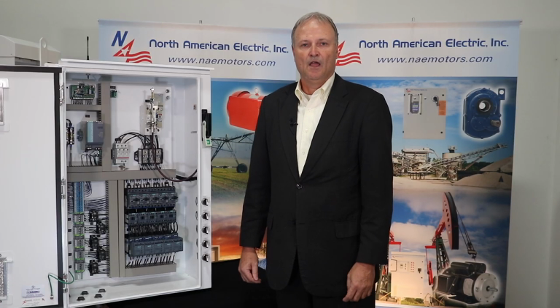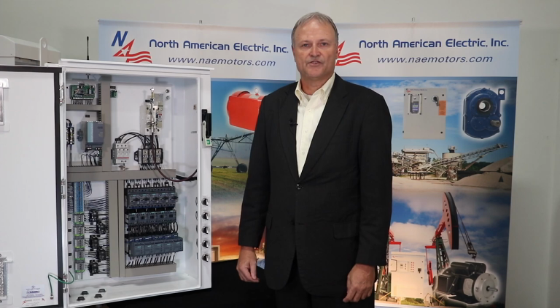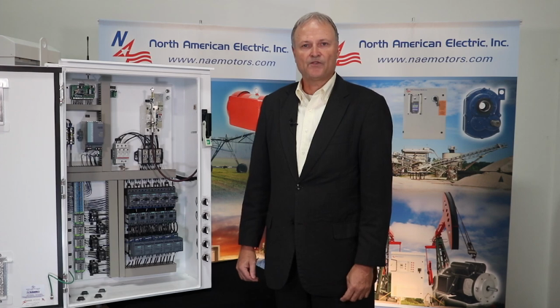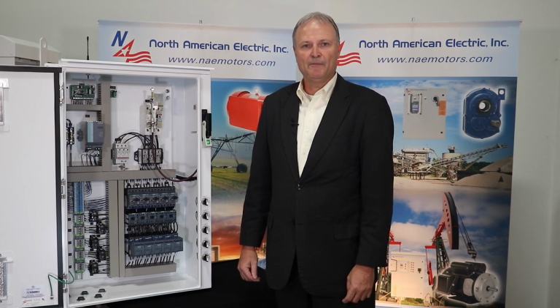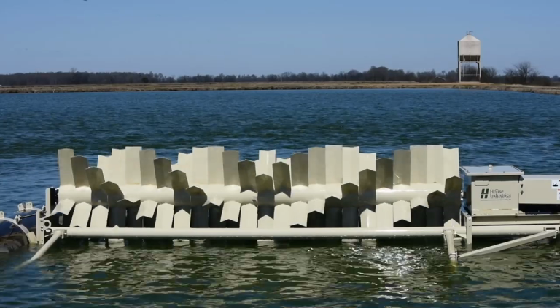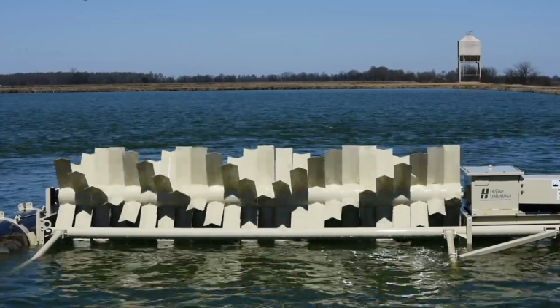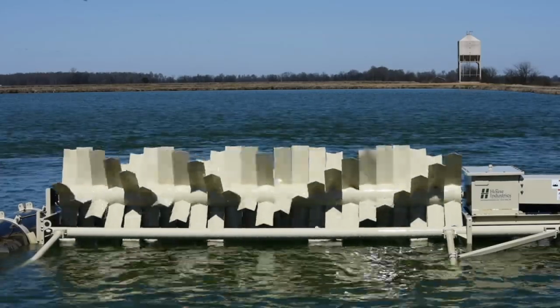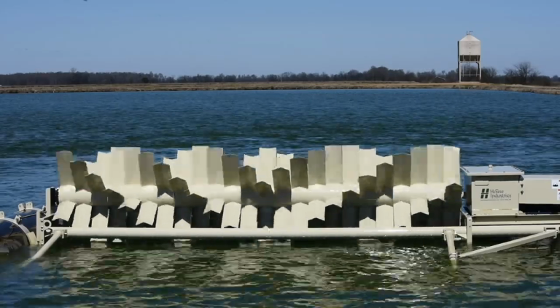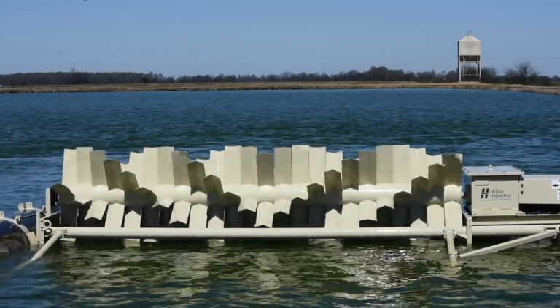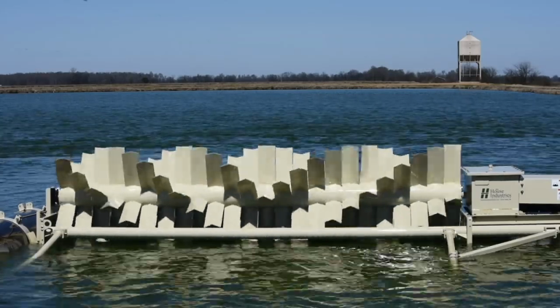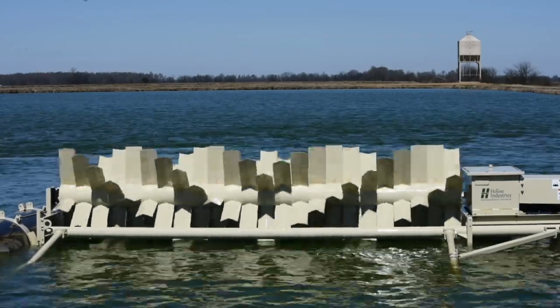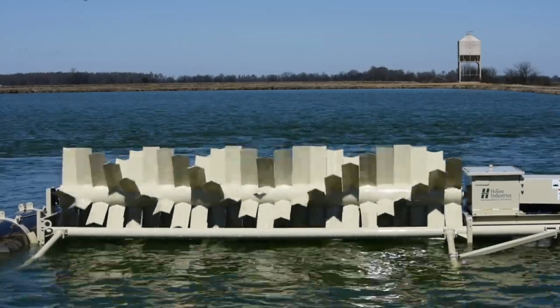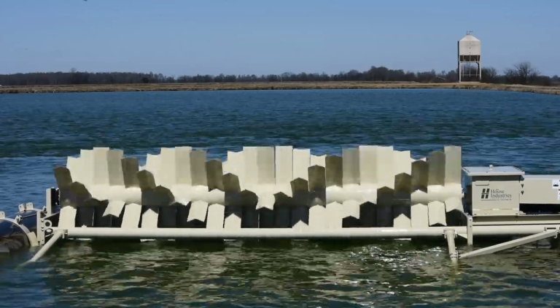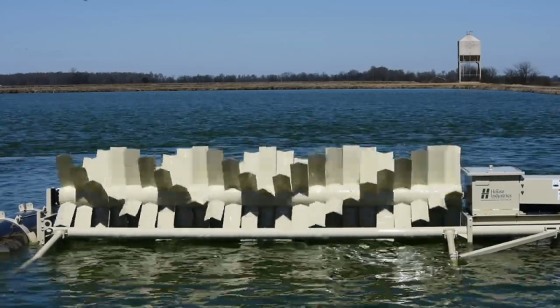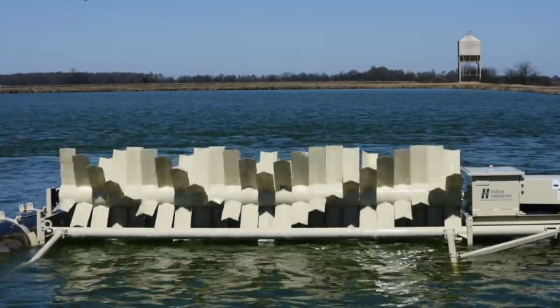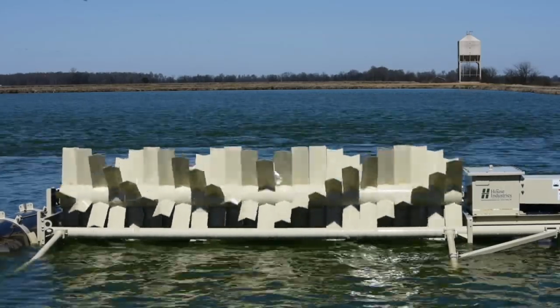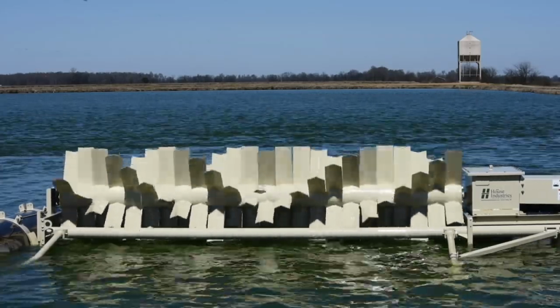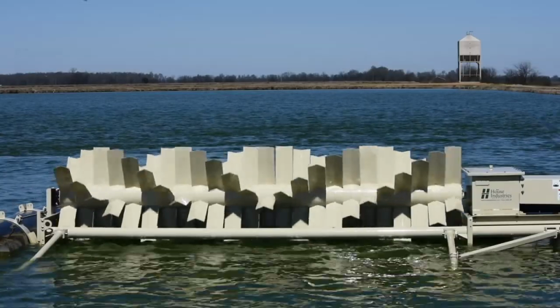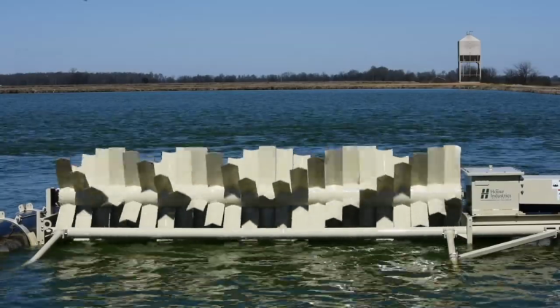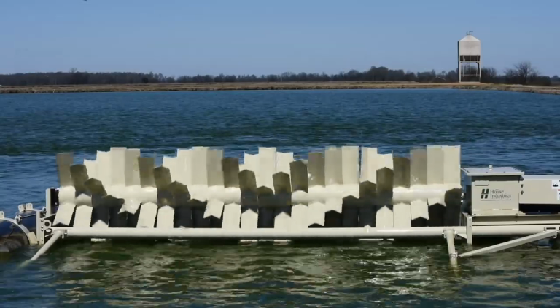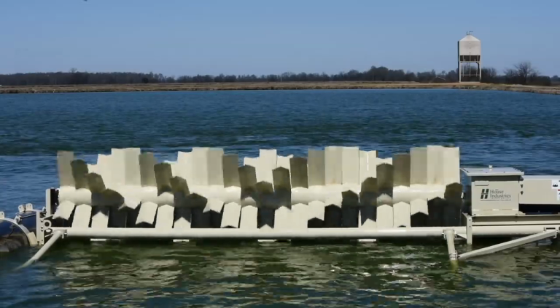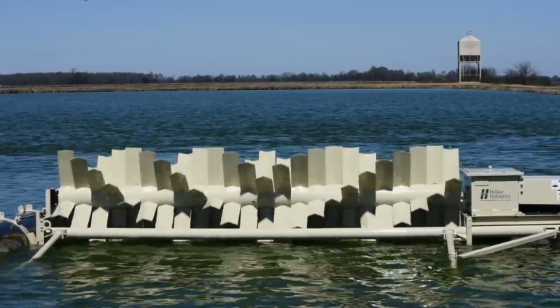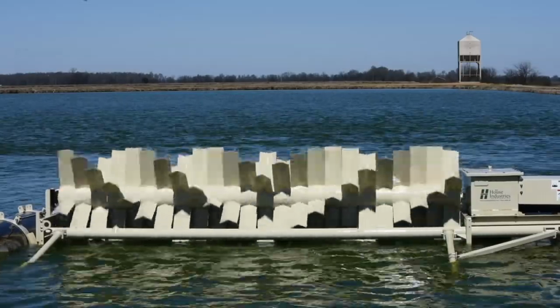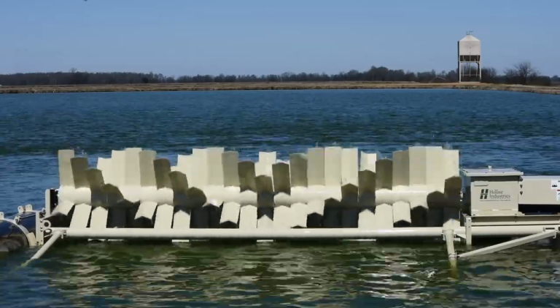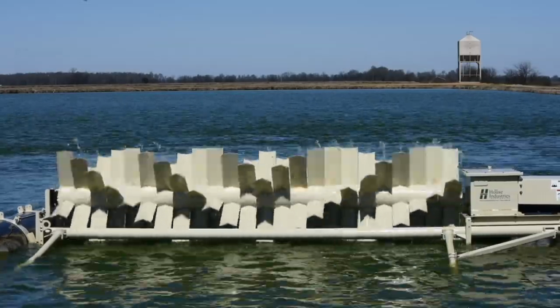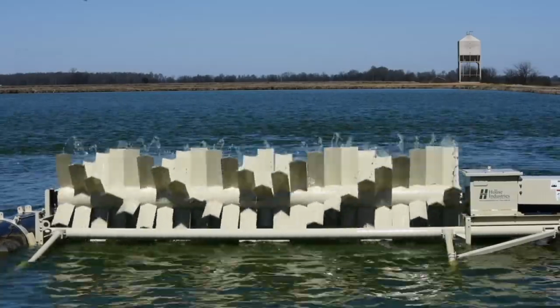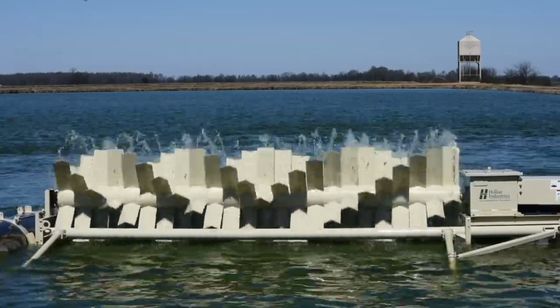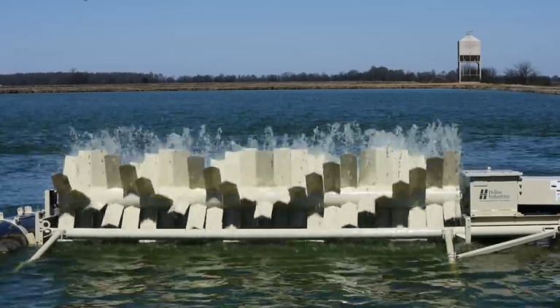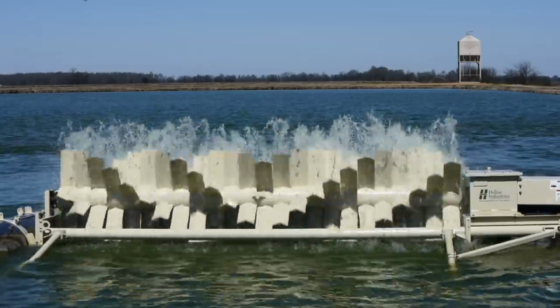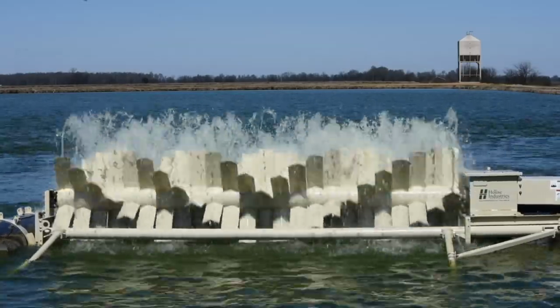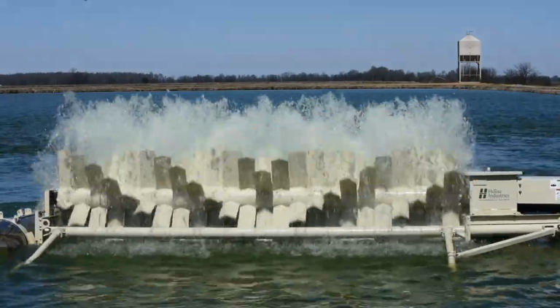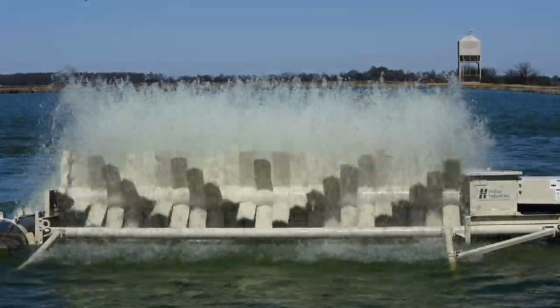The soft starter can be adjusted to ramp from 0 to 20 seconds, which is perfect for this application because a longer ramp time will significantly reduce the mechanical stress on the aerator during startup.